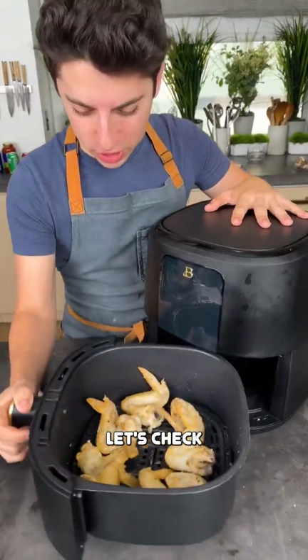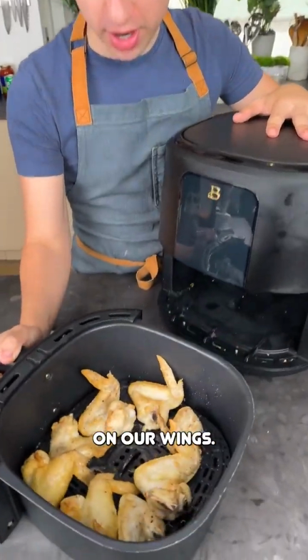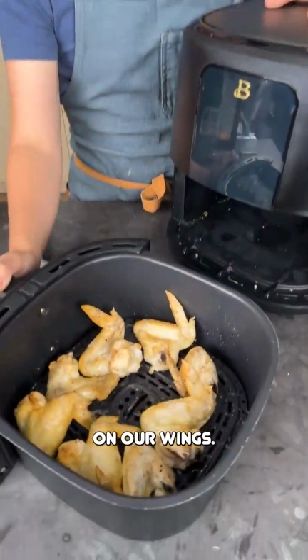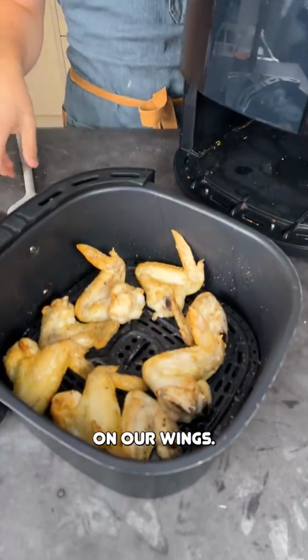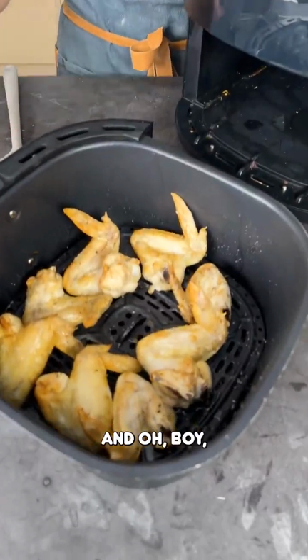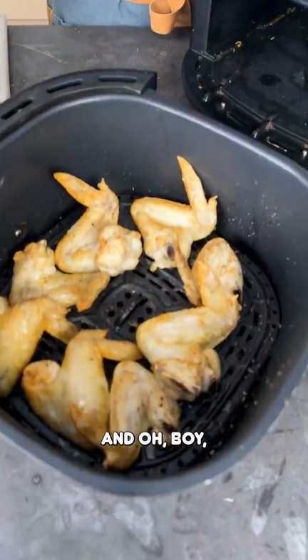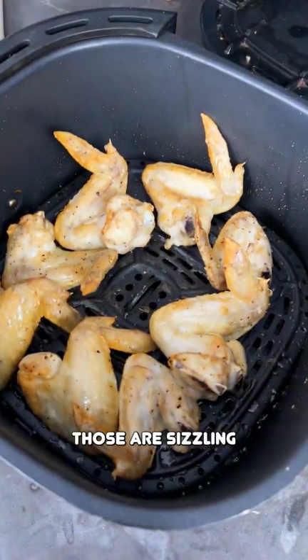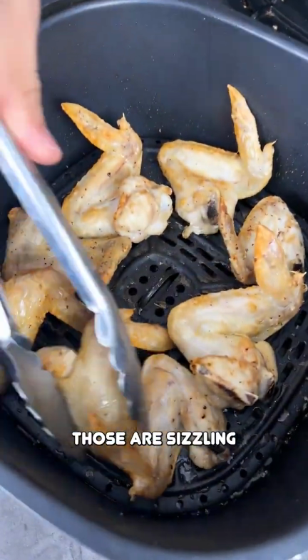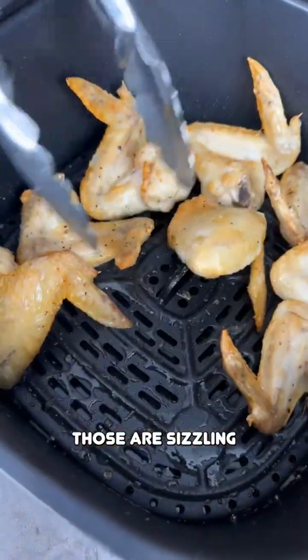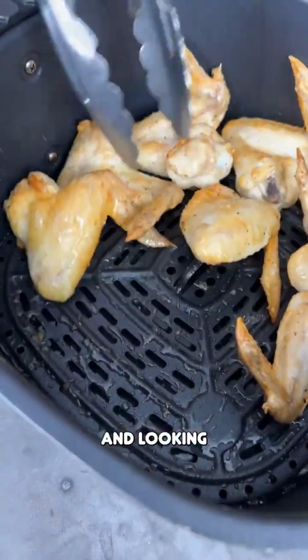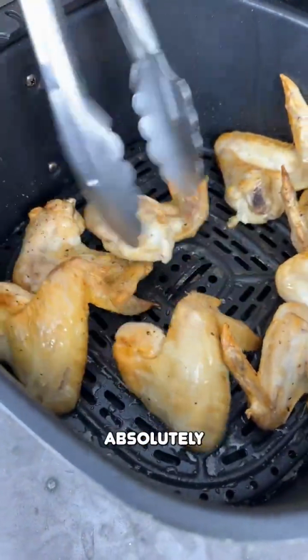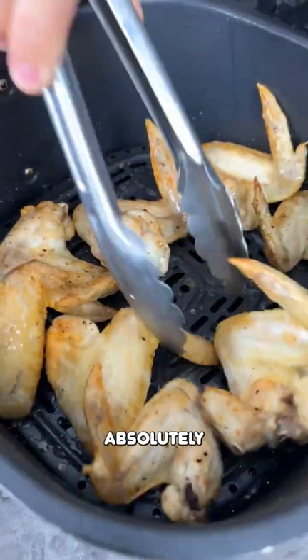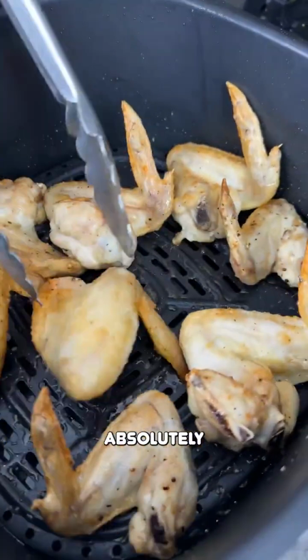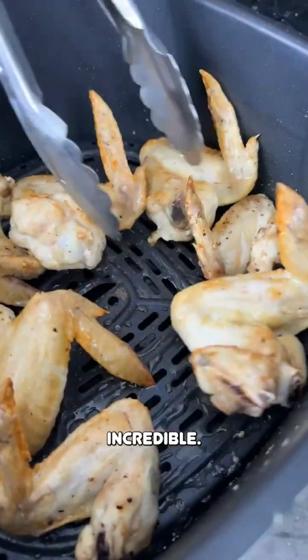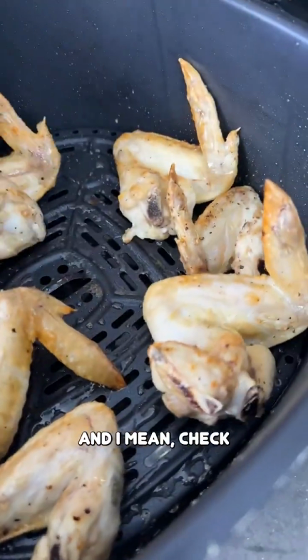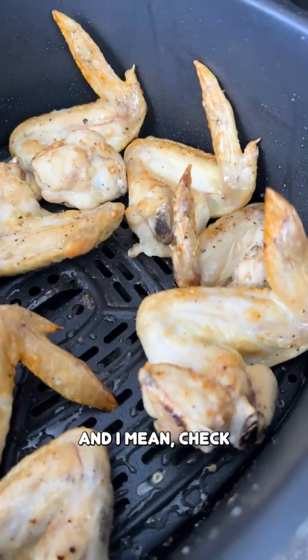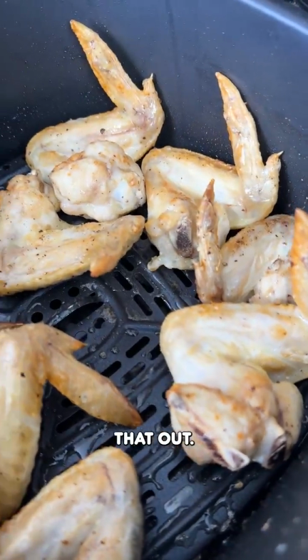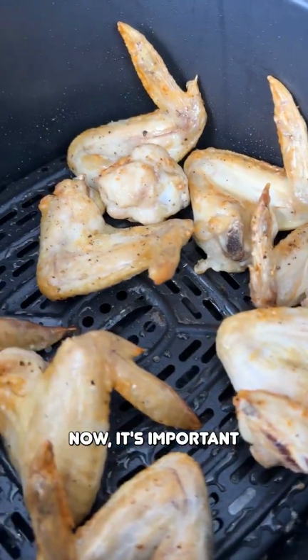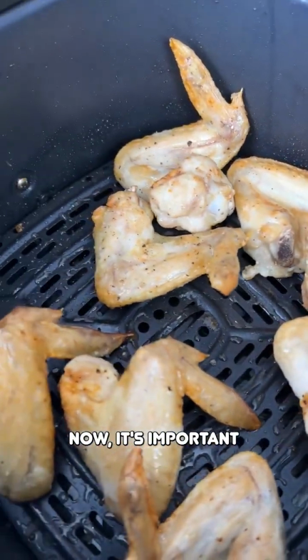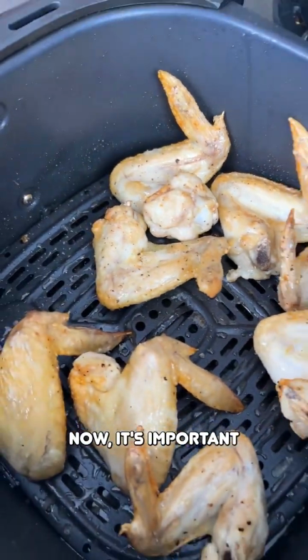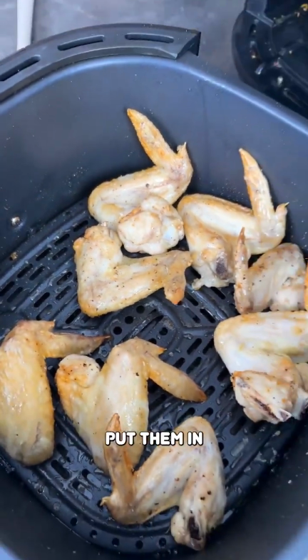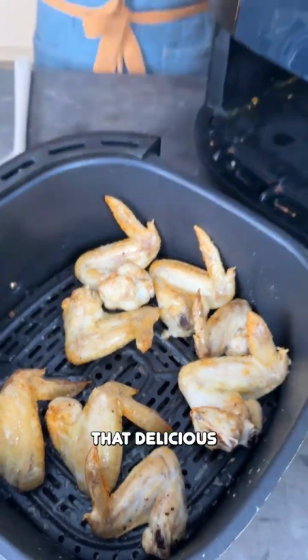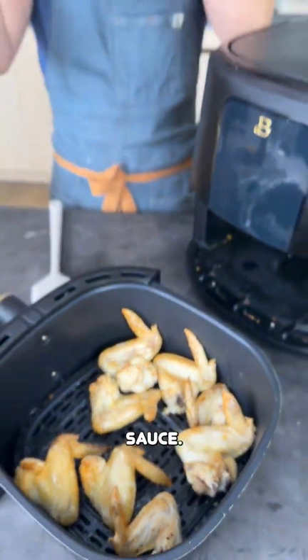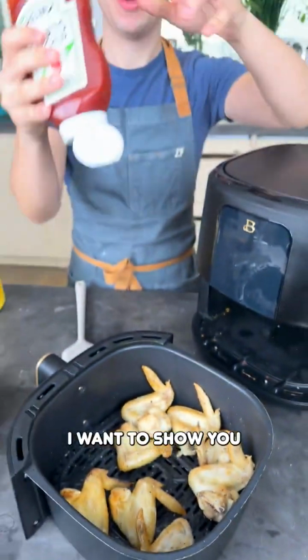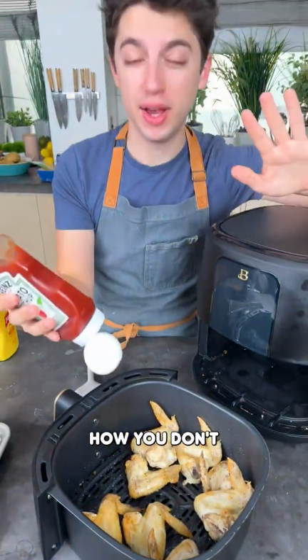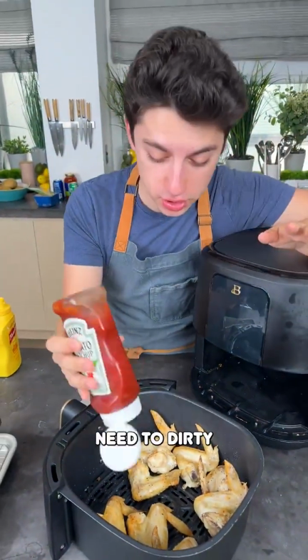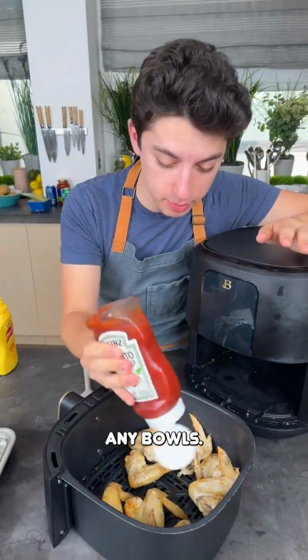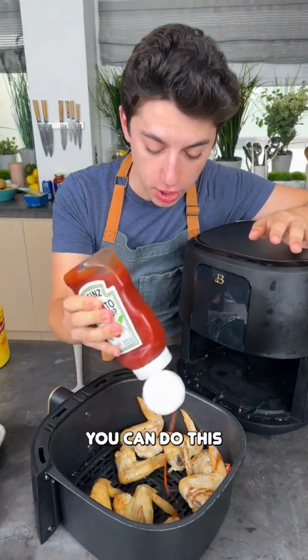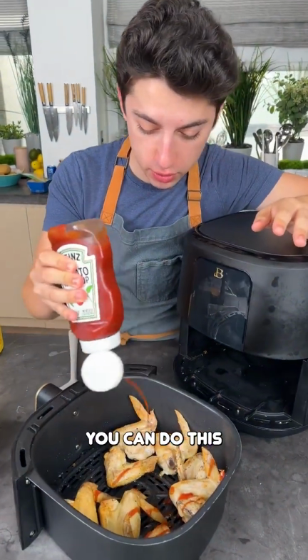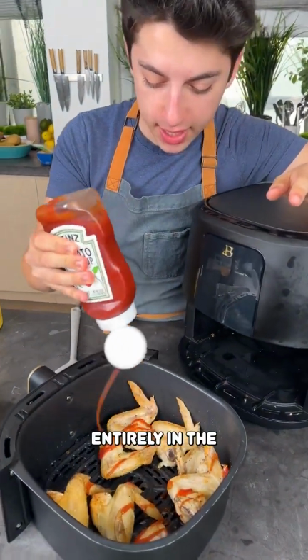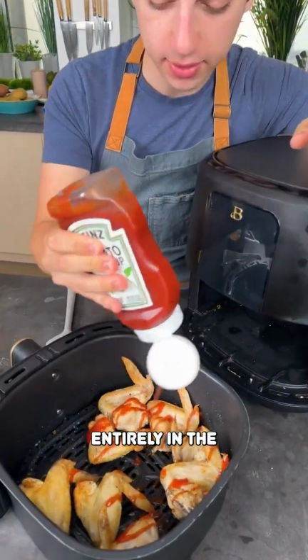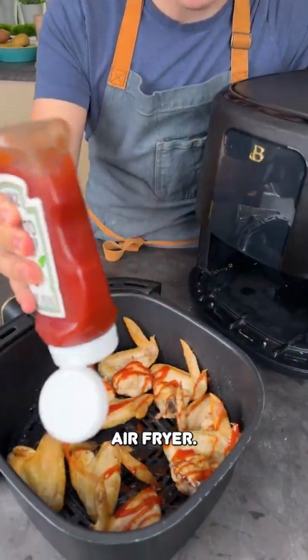Let's check on our wings — those are sizzling and looking absolutely incredible. Now it's important that you cook them with a delicious sauce. I want to show you how you don't need to dirty any bowls; you can do this entirely in the air fryer.